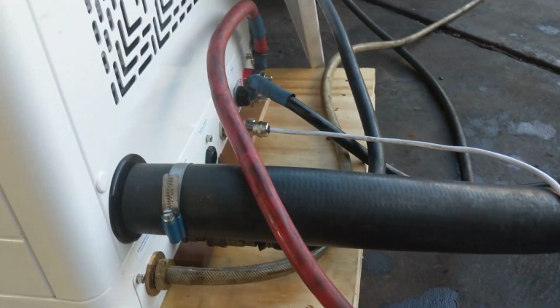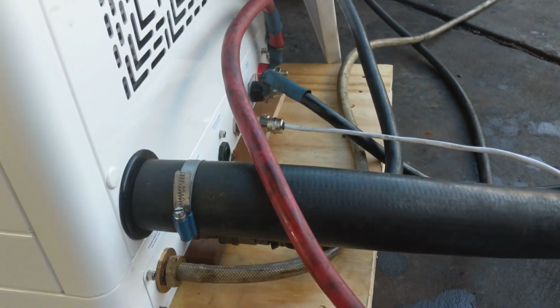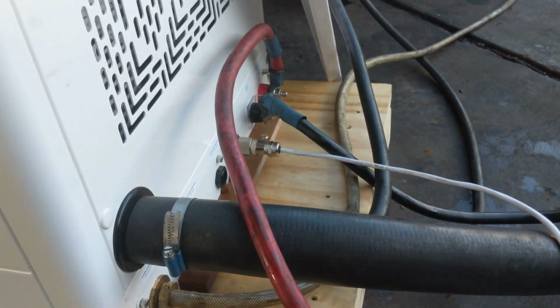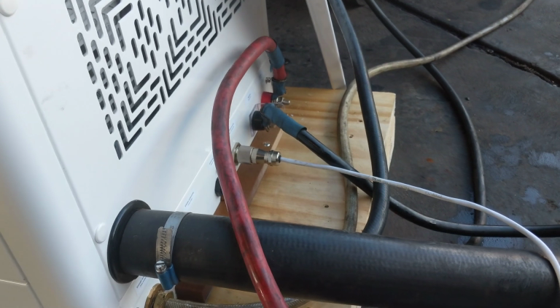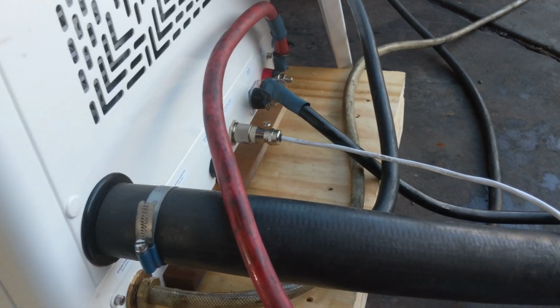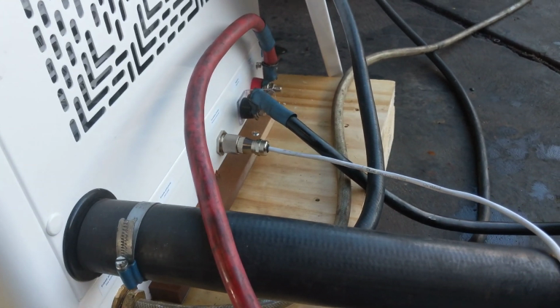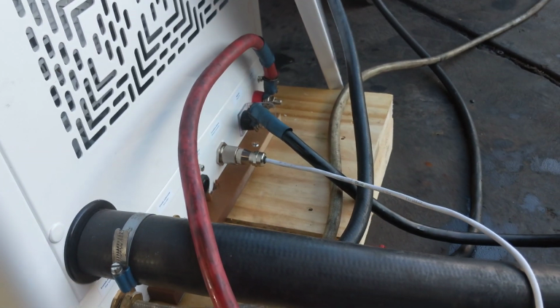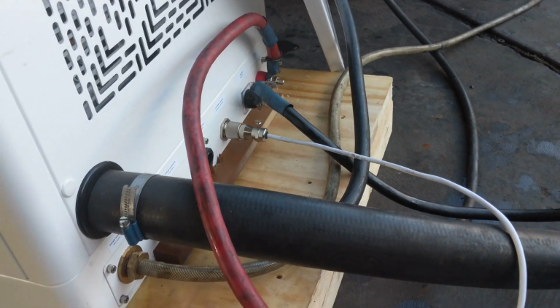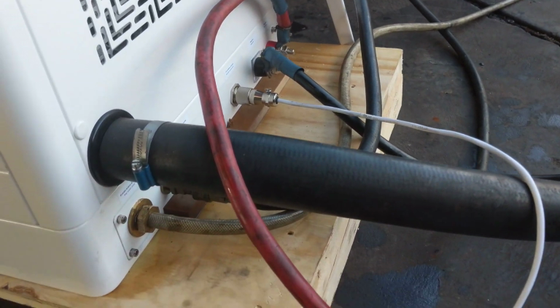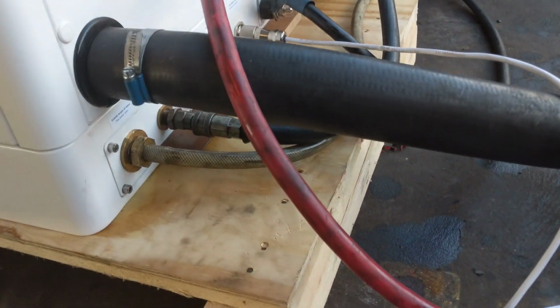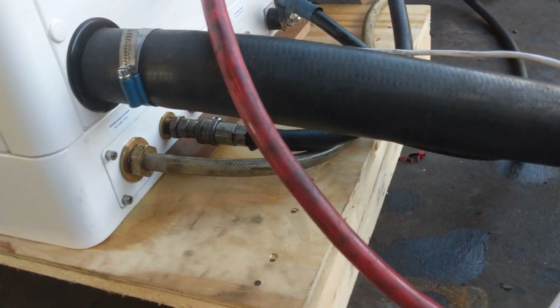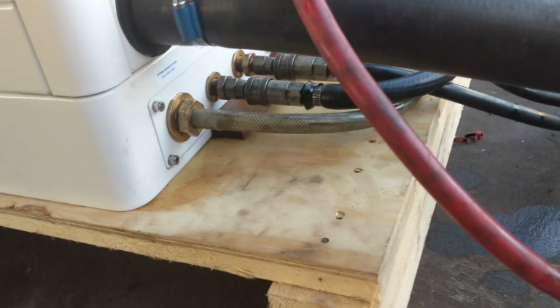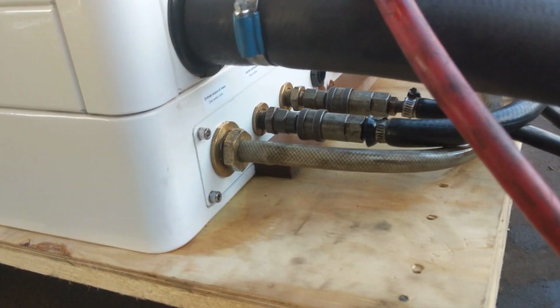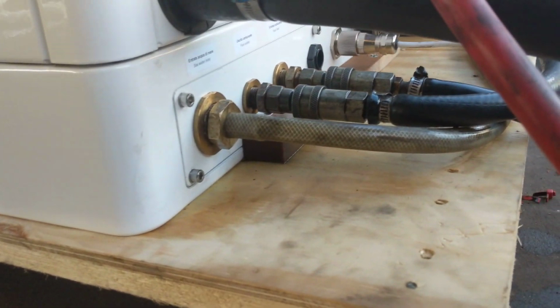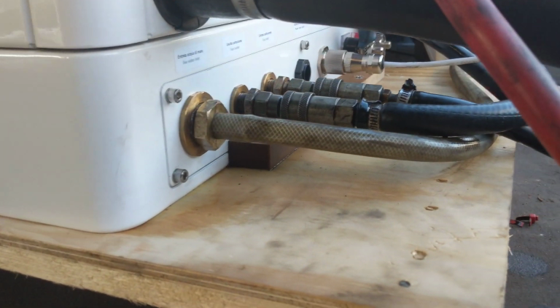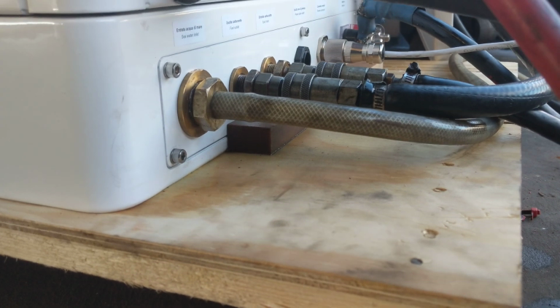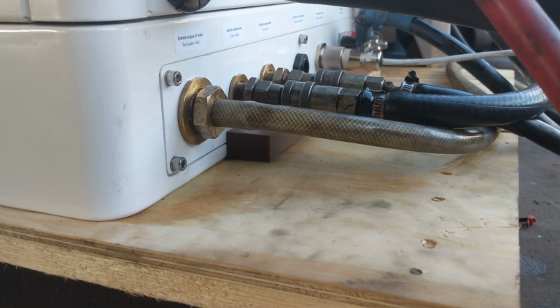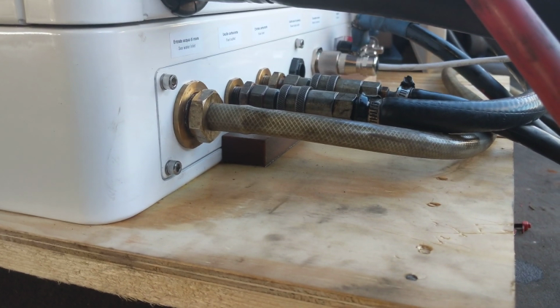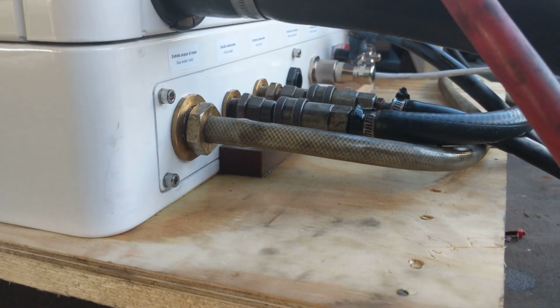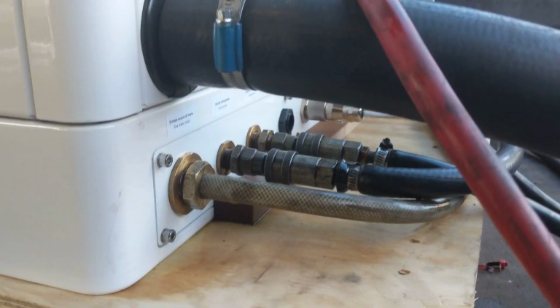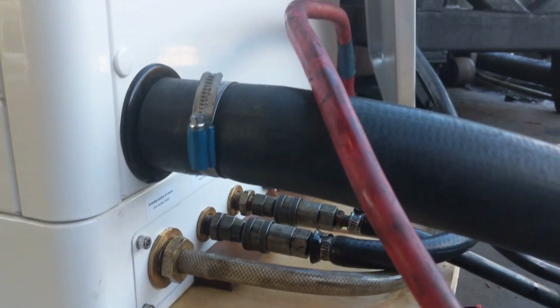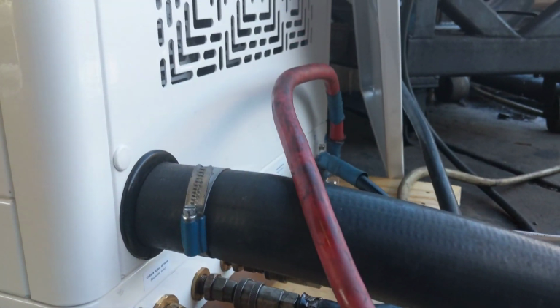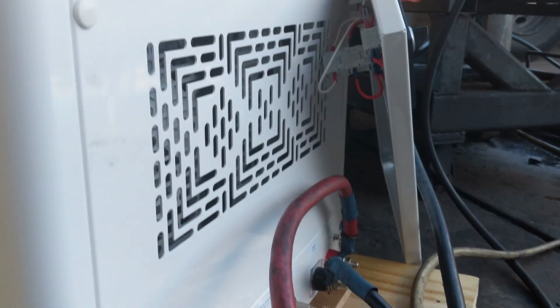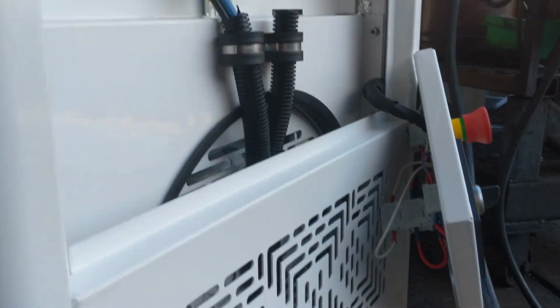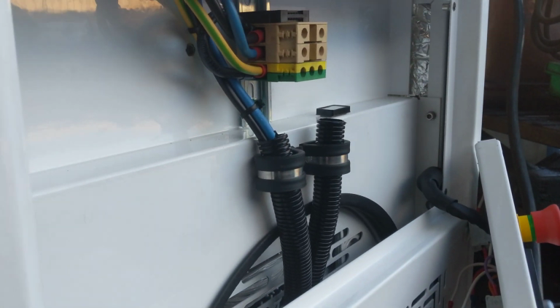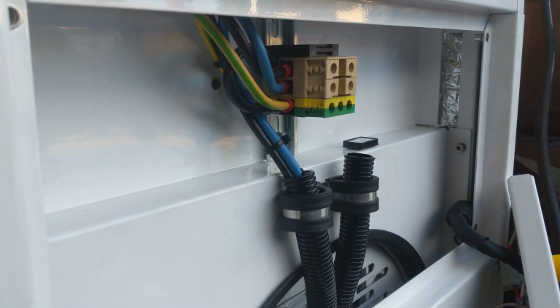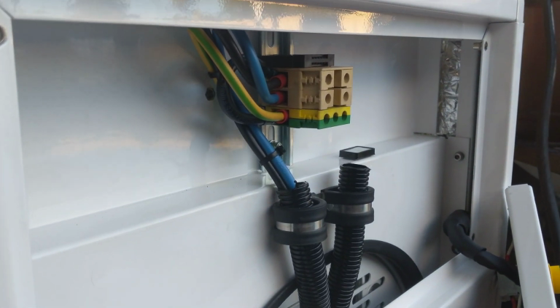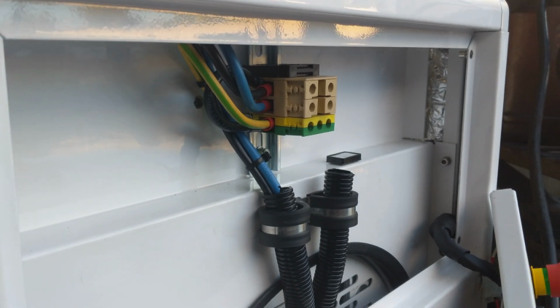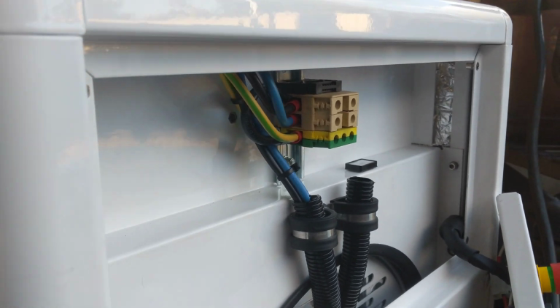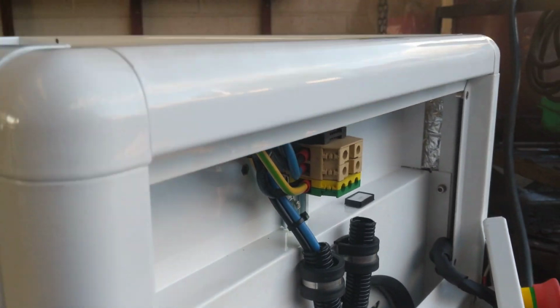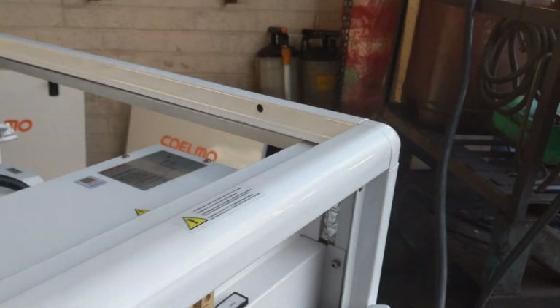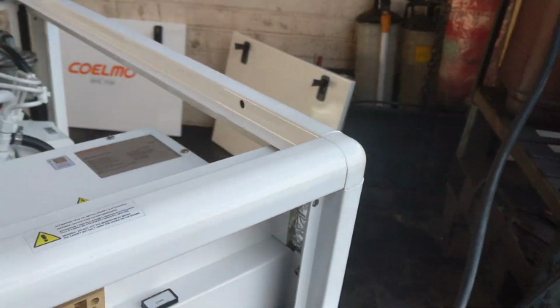Just here at the back we've temporarily wired this up at the moment. All the connection points are nice and easily accessible all the way along the front of the cabinet, to make installation nice and easy. These are the load points, which are tucked up and into the back of the generator.